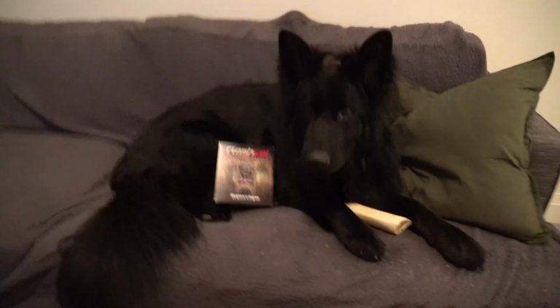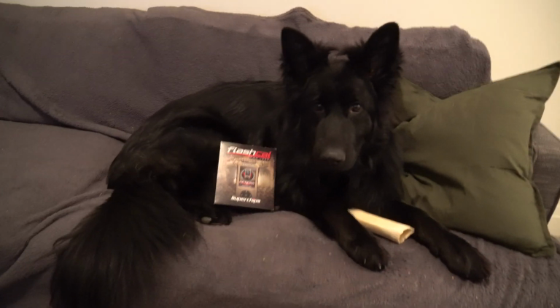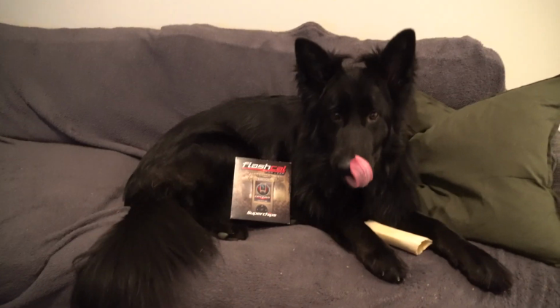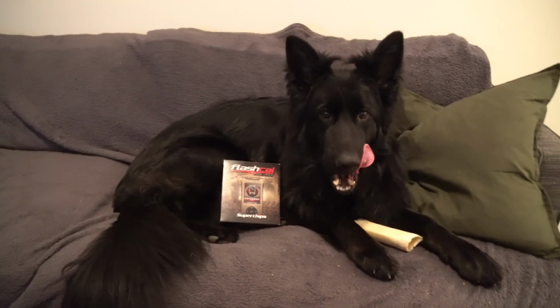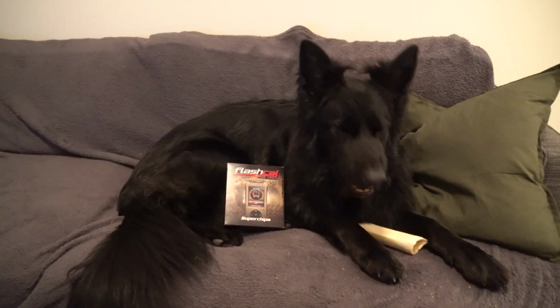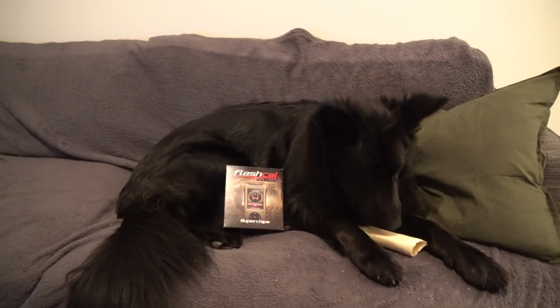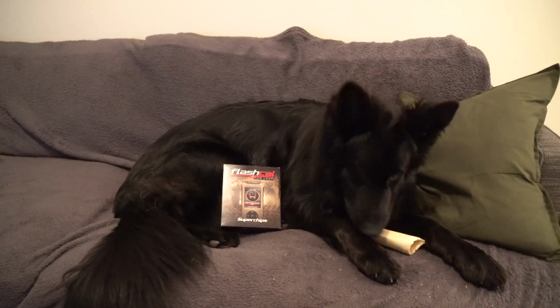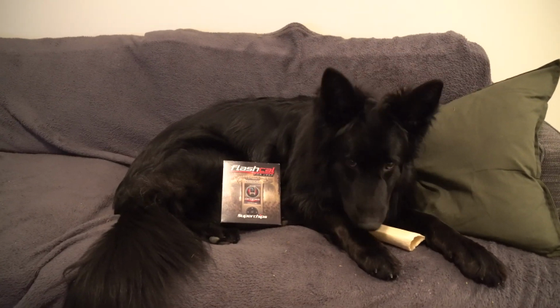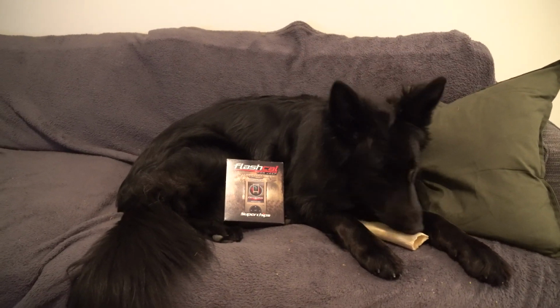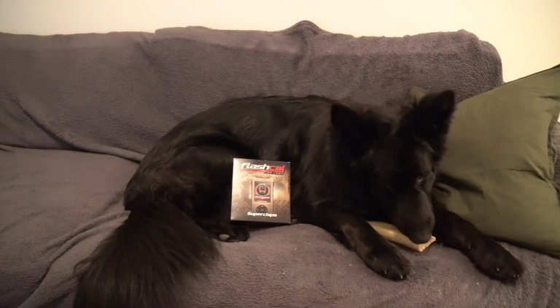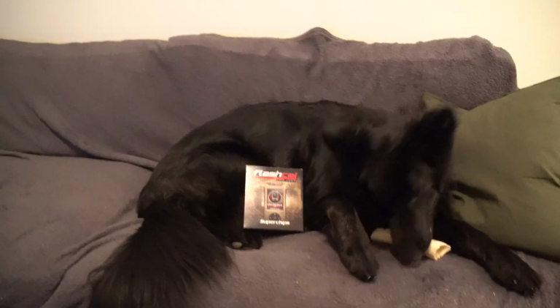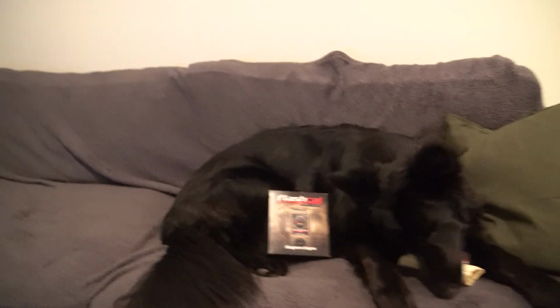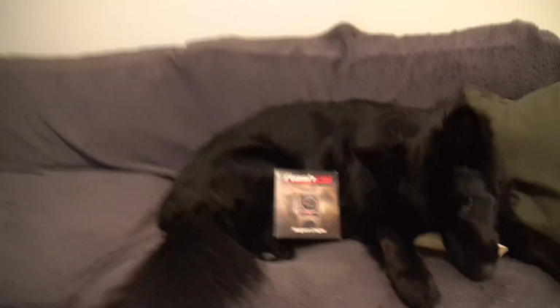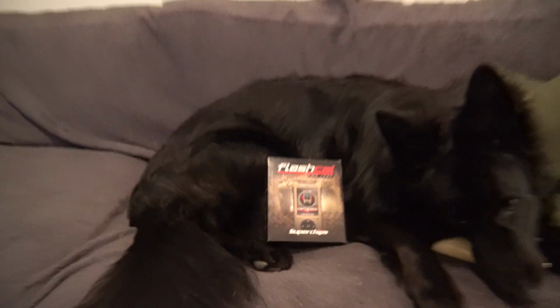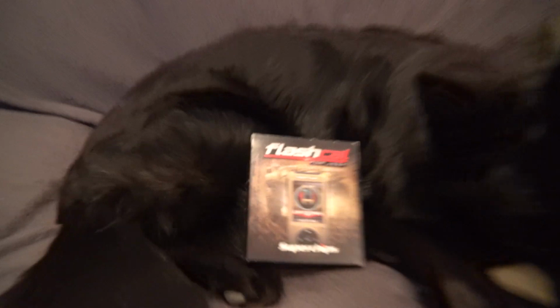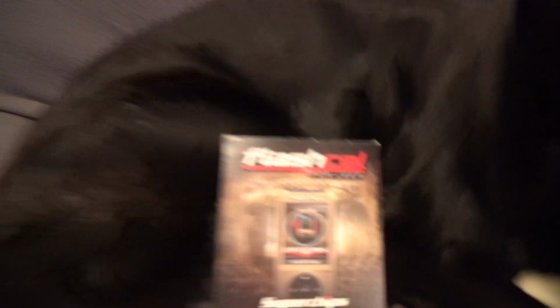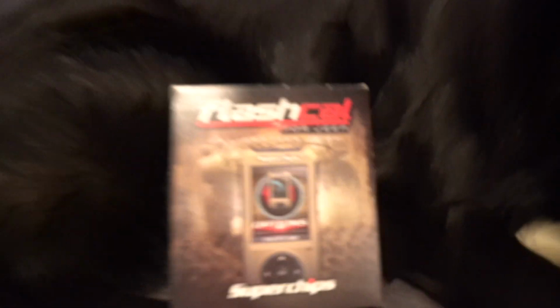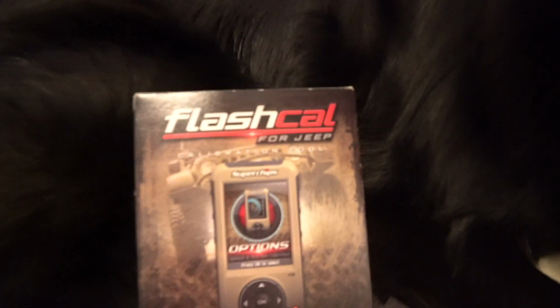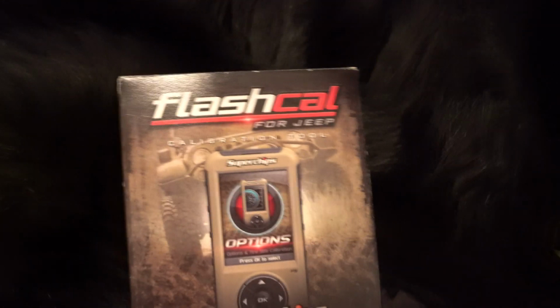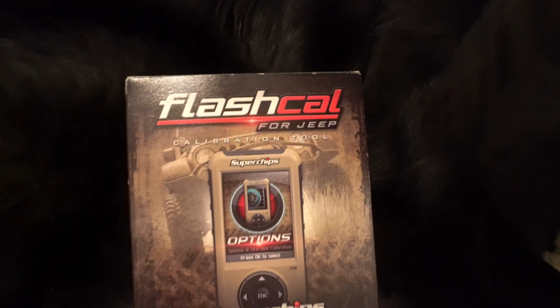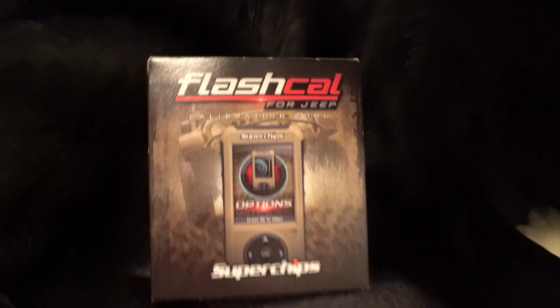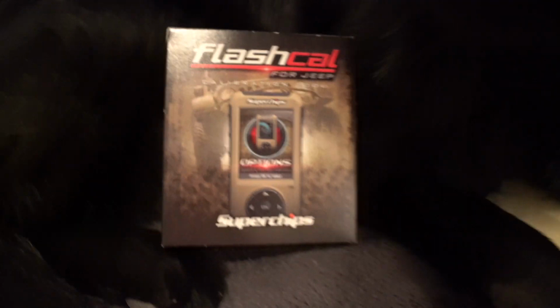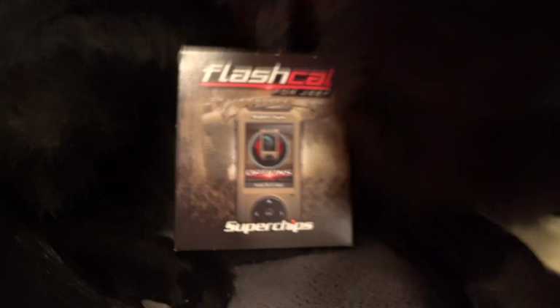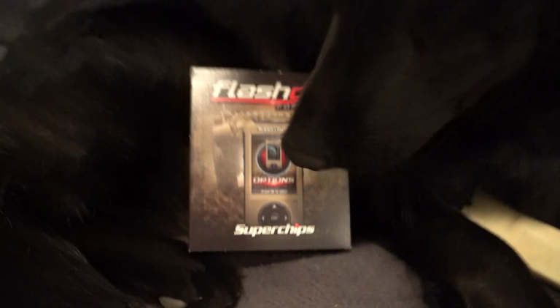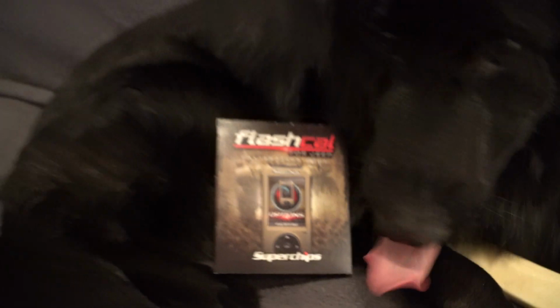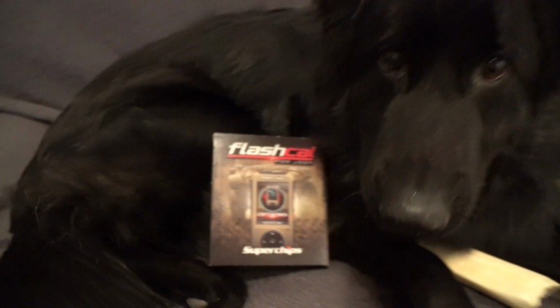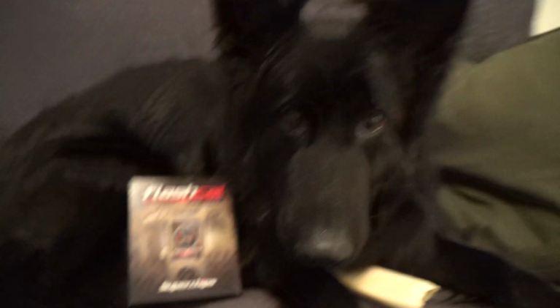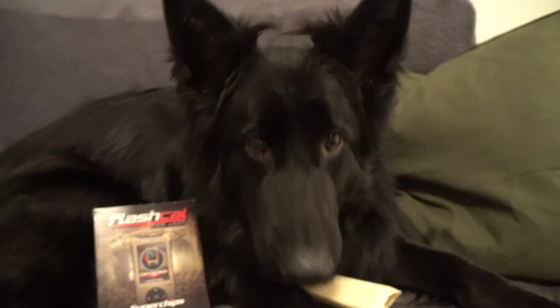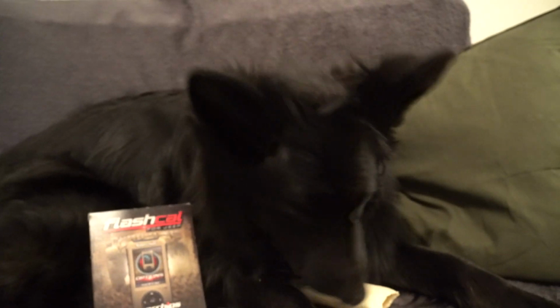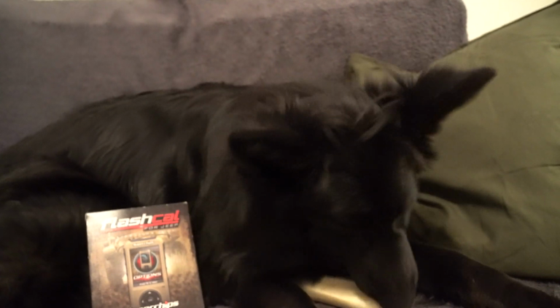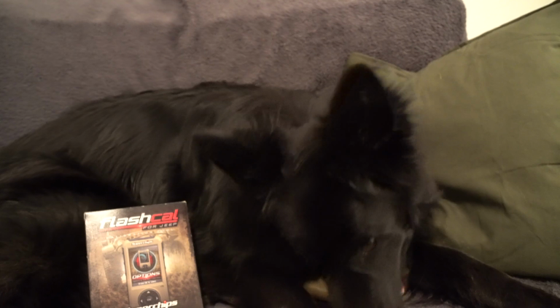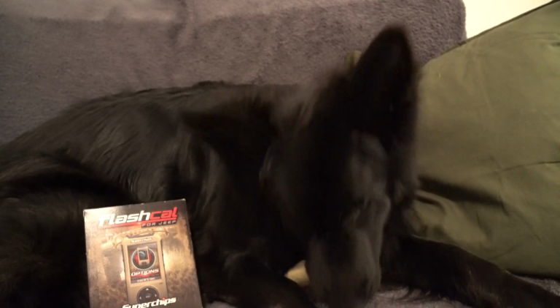Hey guys, how's it going? Ghostly Rich here with Mika here today, and as you can see she went to the store and picked up a flash cal so that way we can finally fix our Jeep's tire sizes.